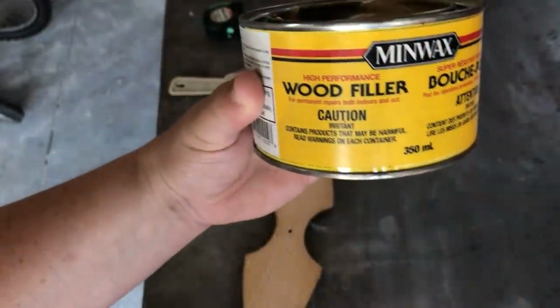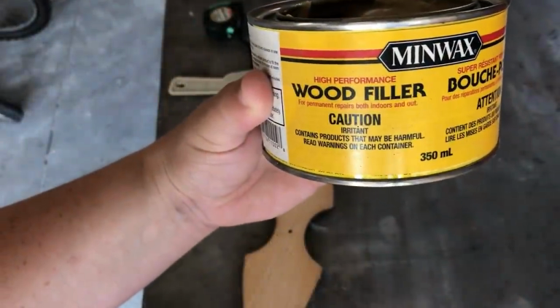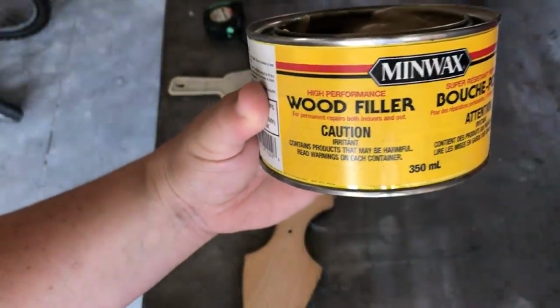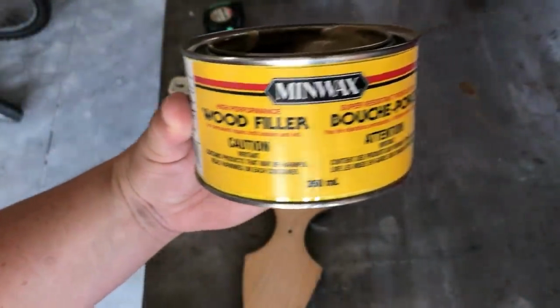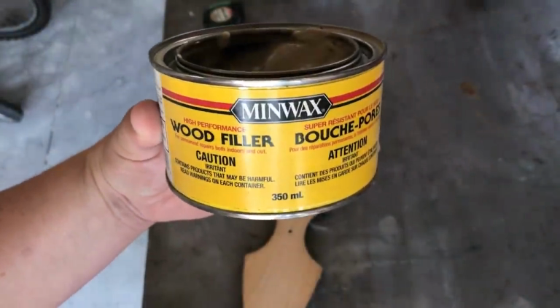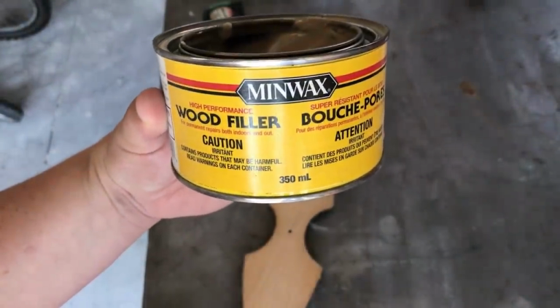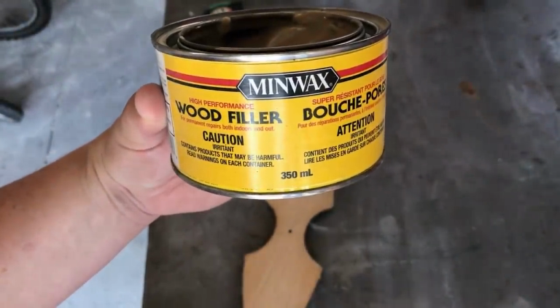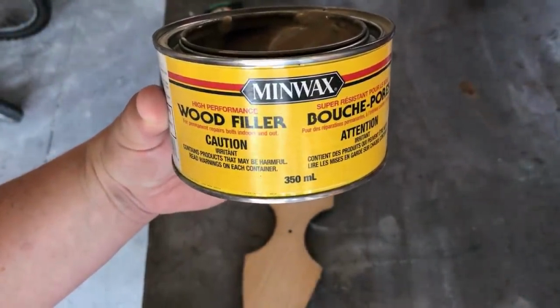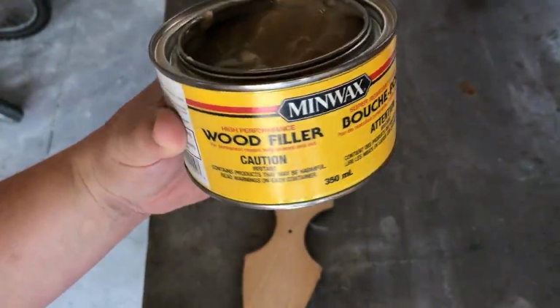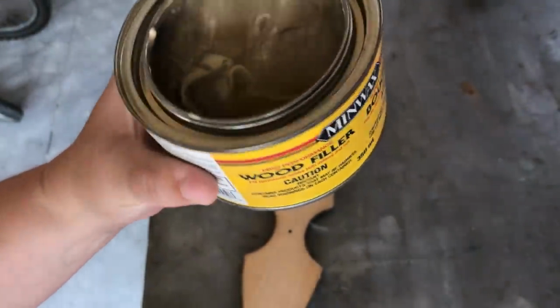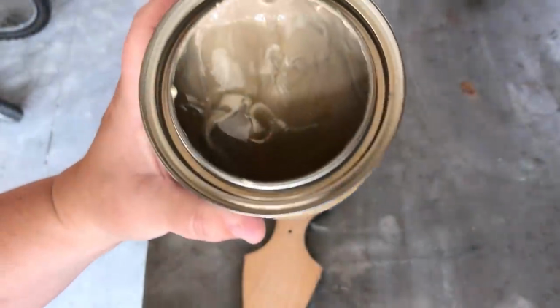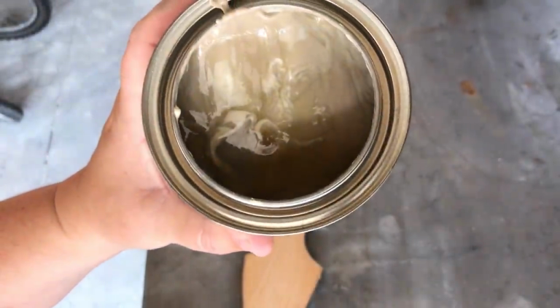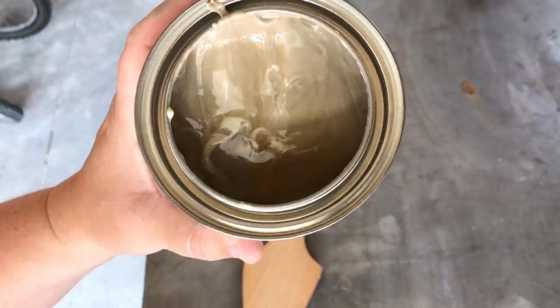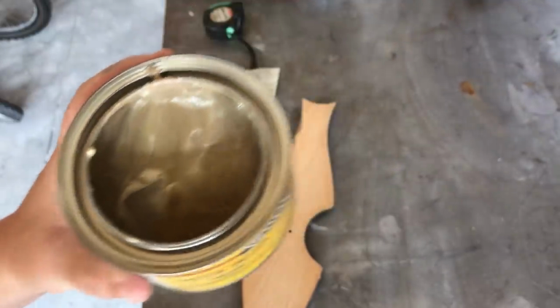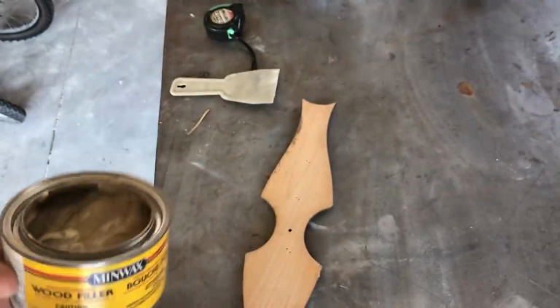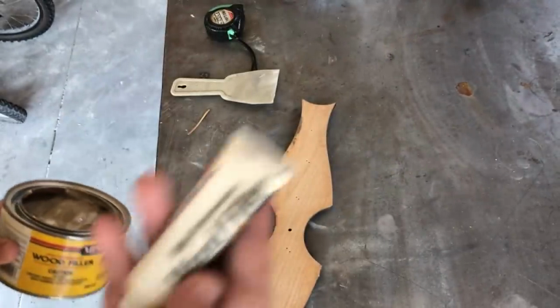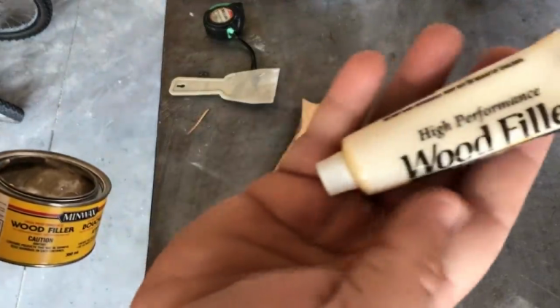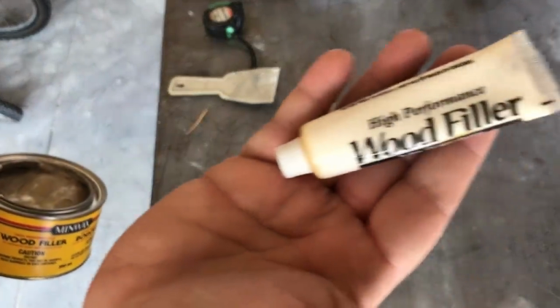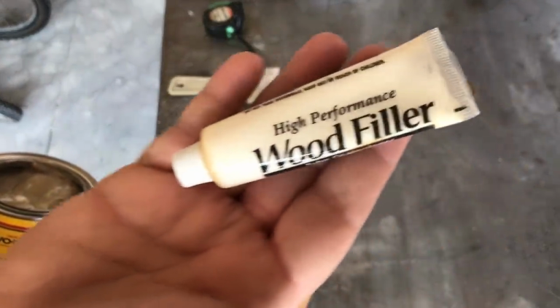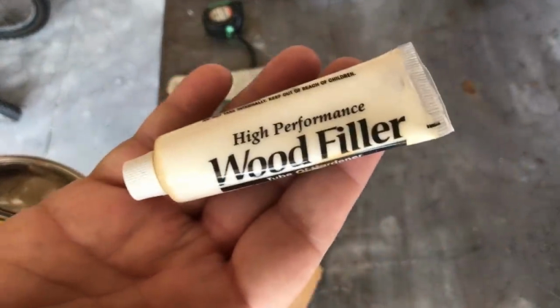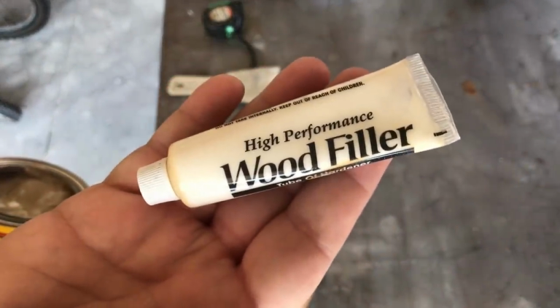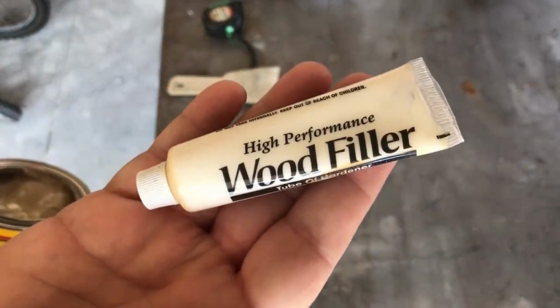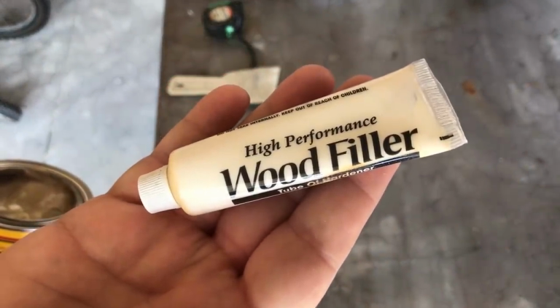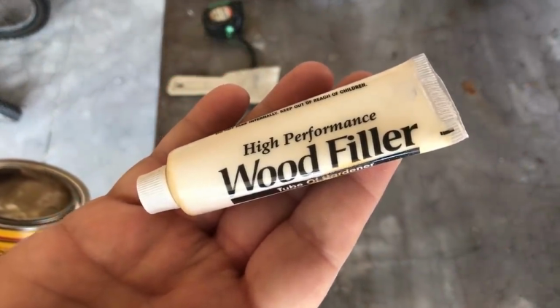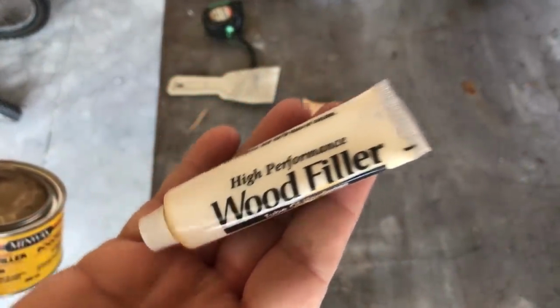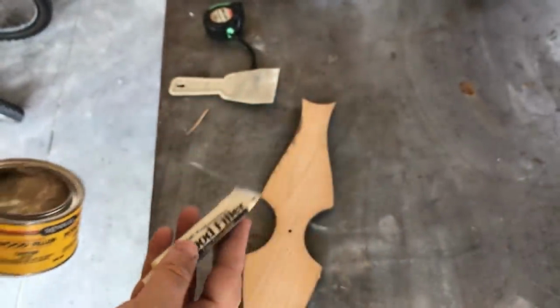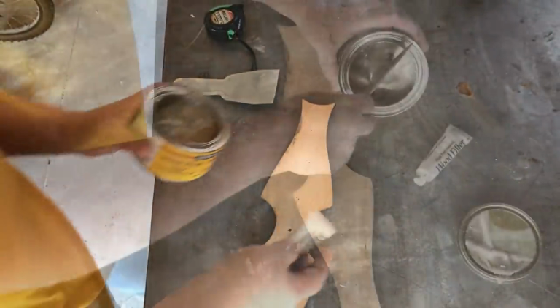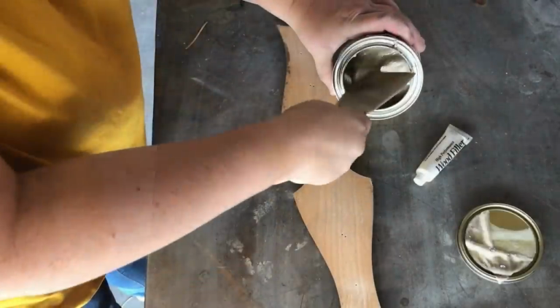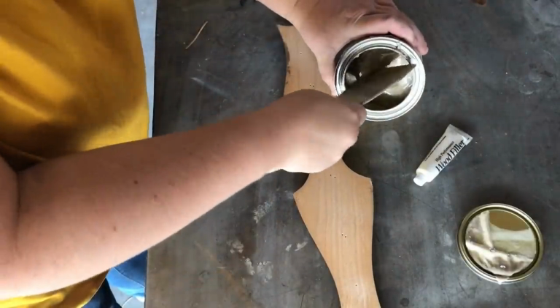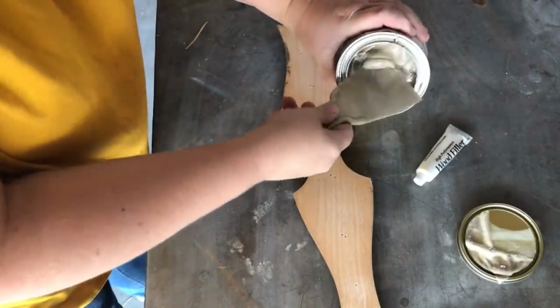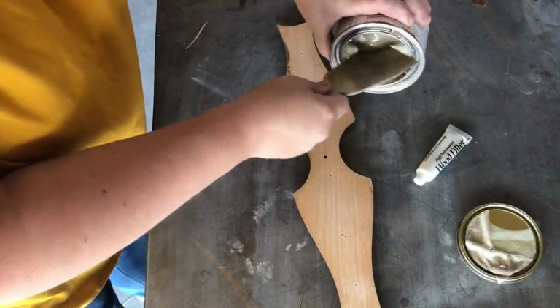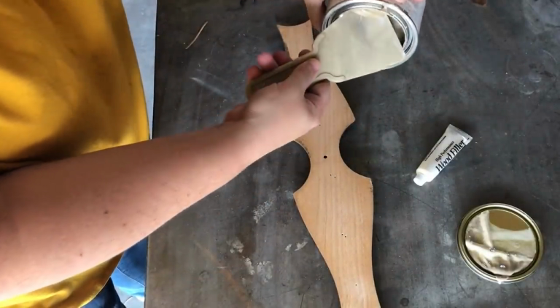To fill in the nail holes as well as the old hardware holes on the front of my drawers, I am going to mix up some Minwax High Performance Wood Filler and fill in those imperfections.